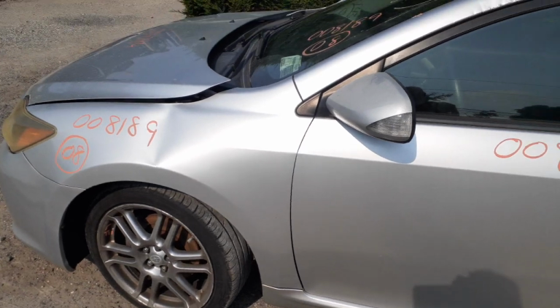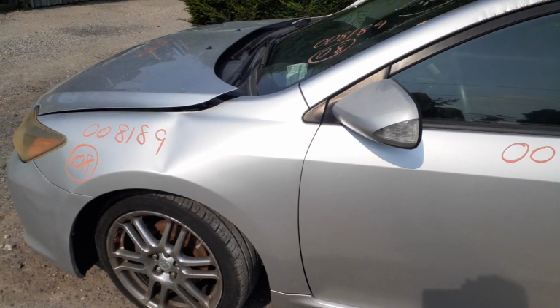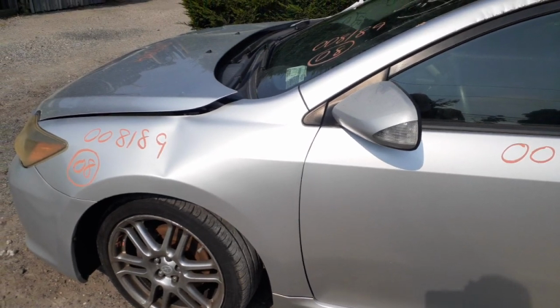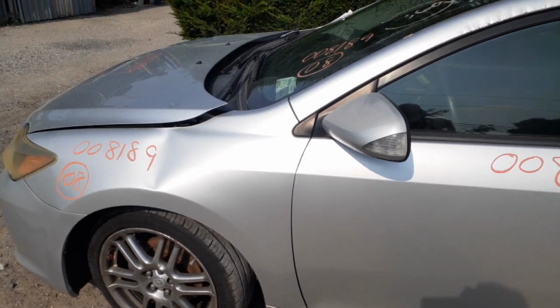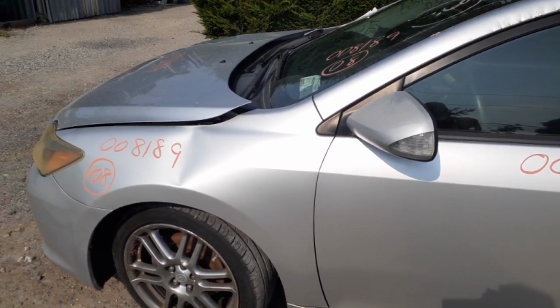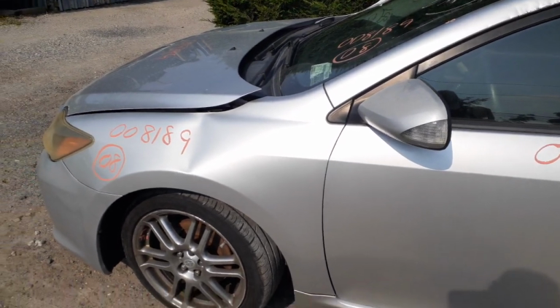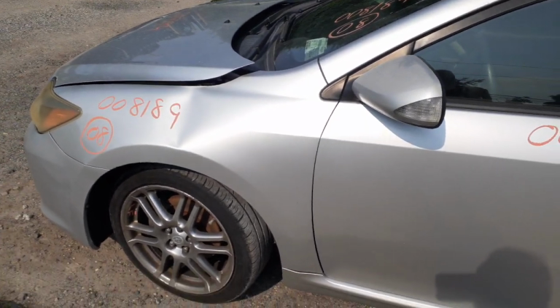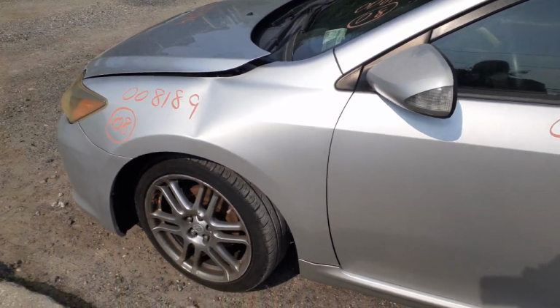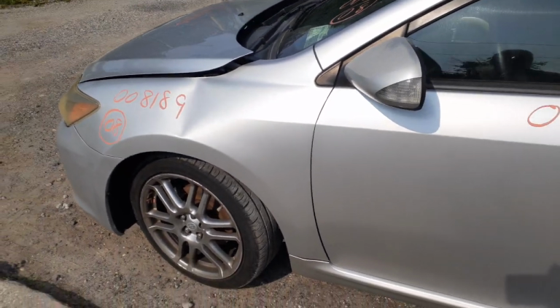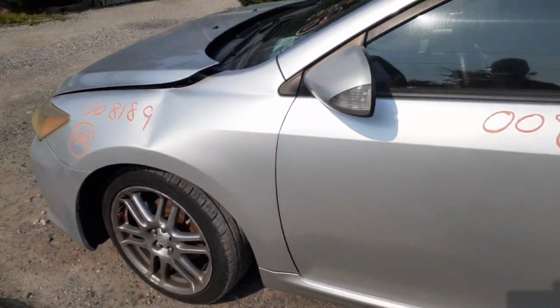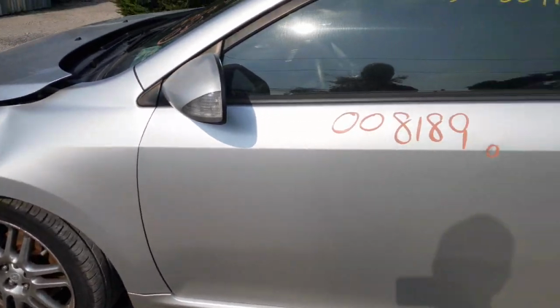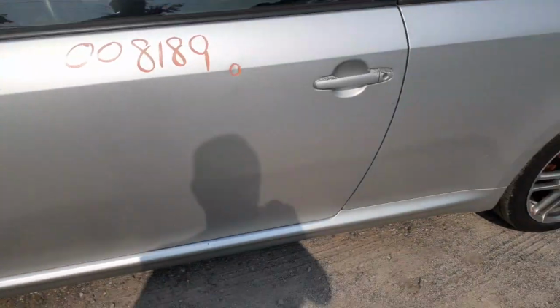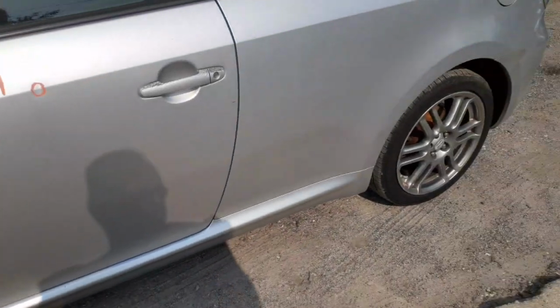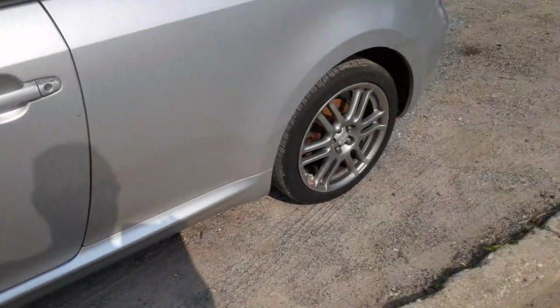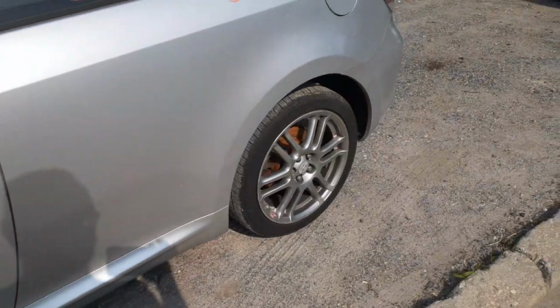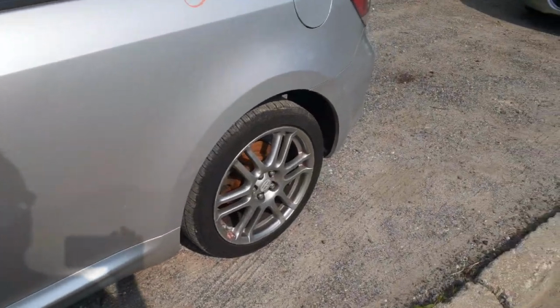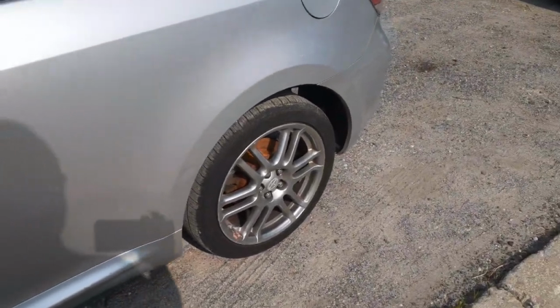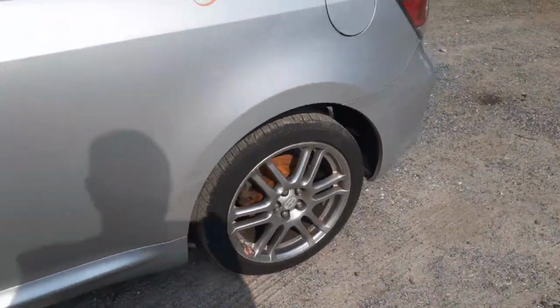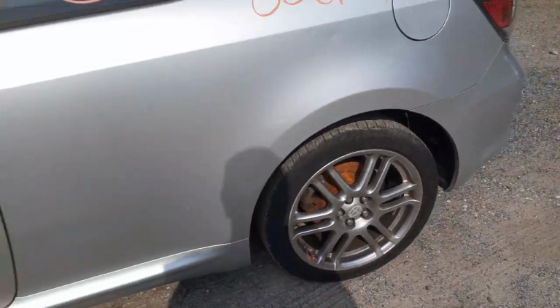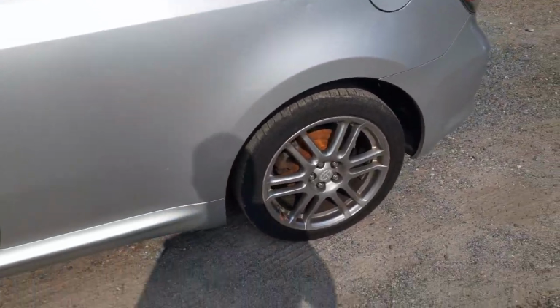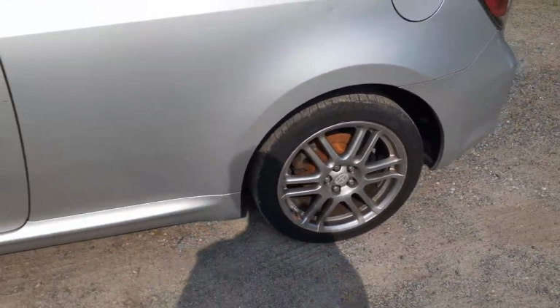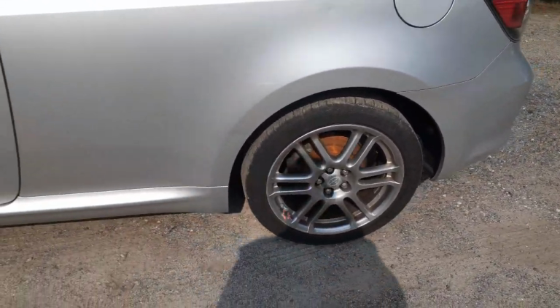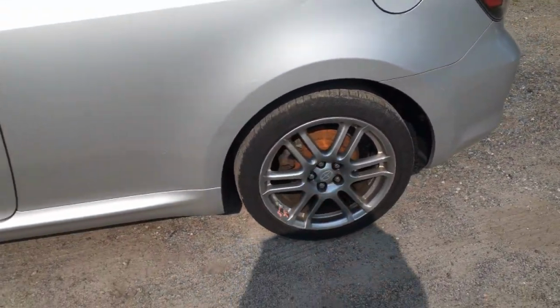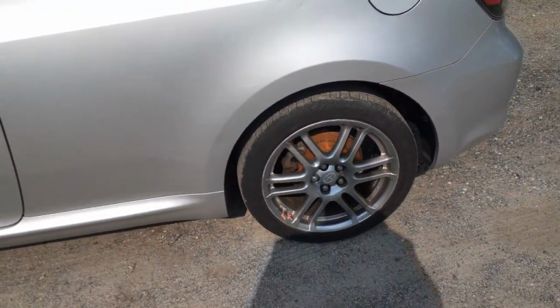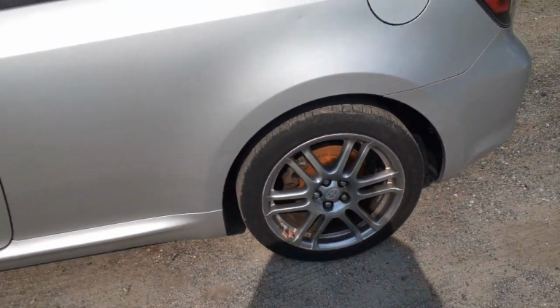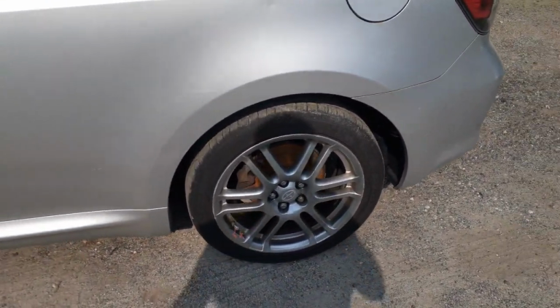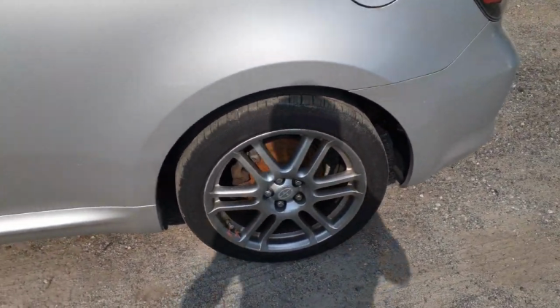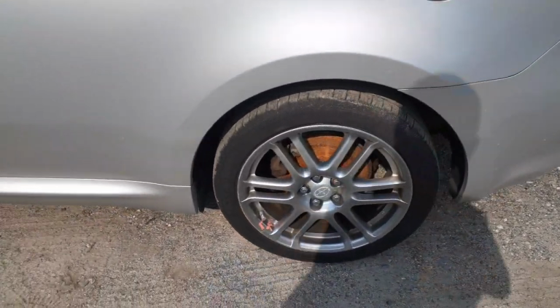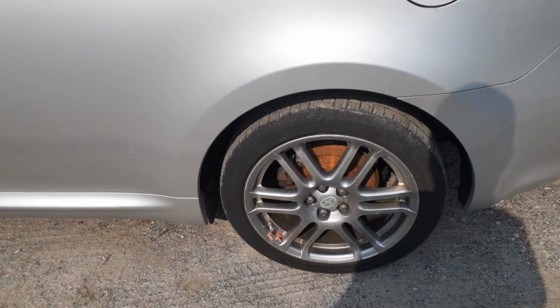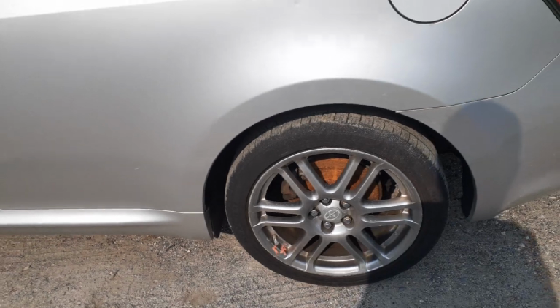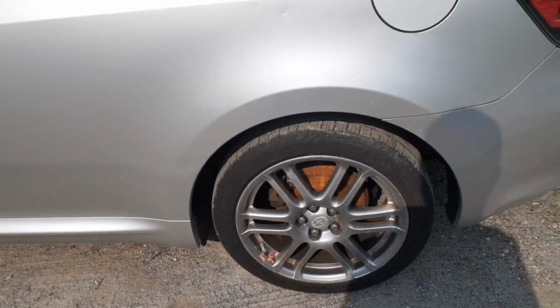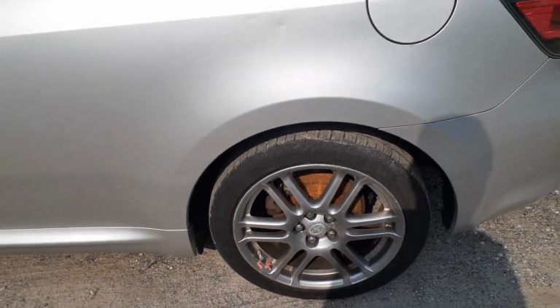Axles are good. Motor runs nice. Transmission is good. You've got all four wheels — these are the 17-inch double six-spoke wheels.